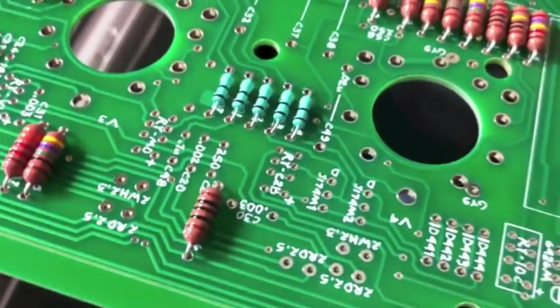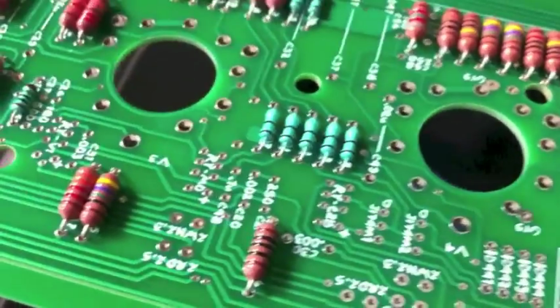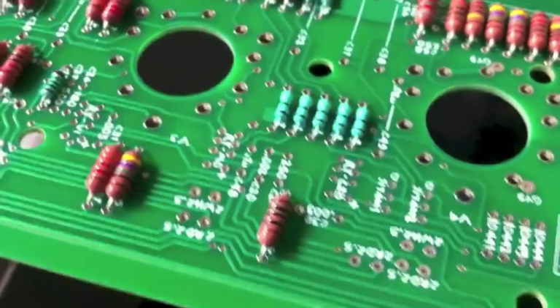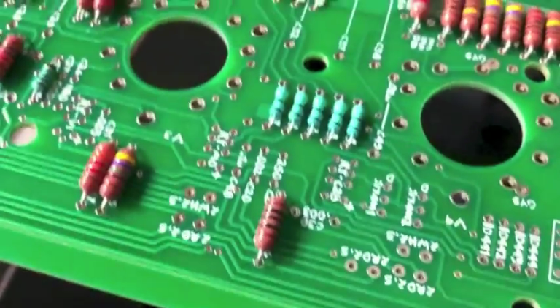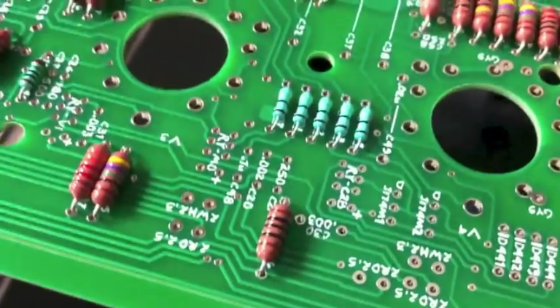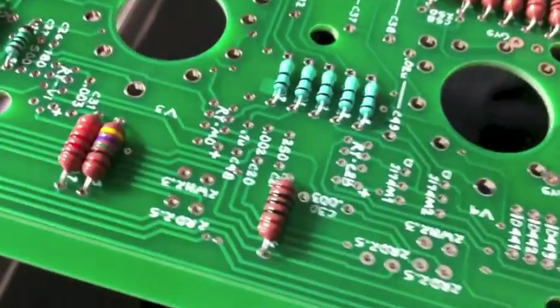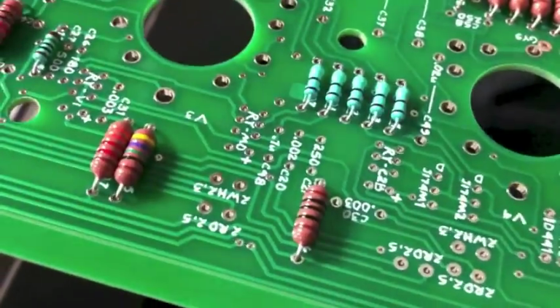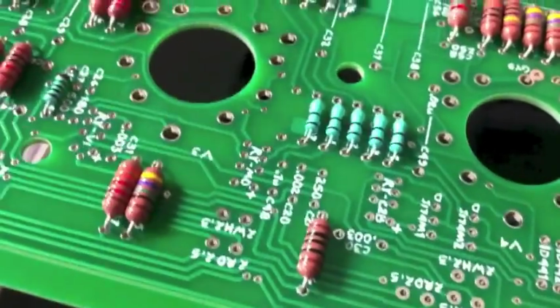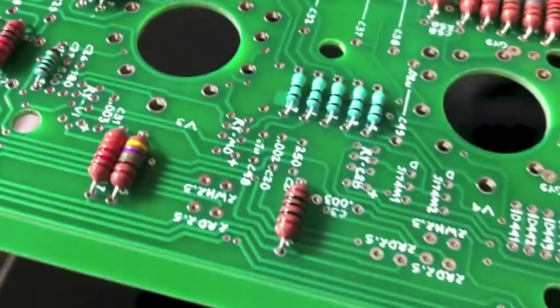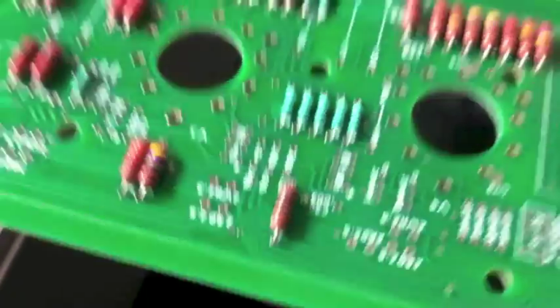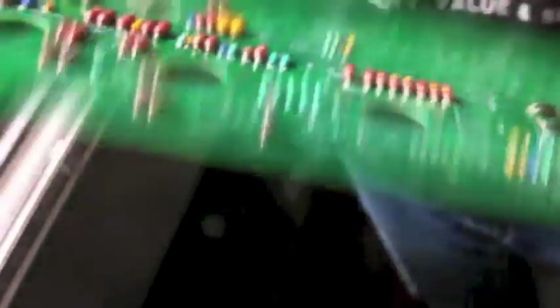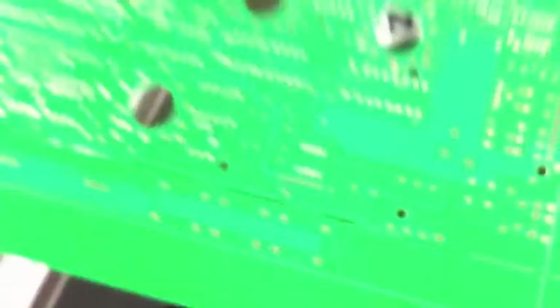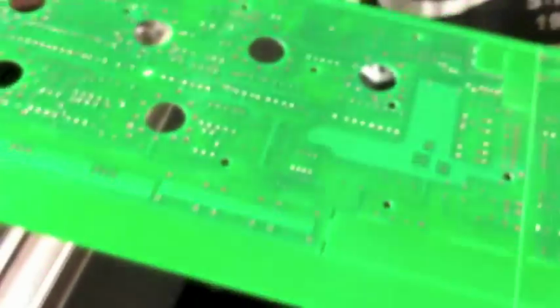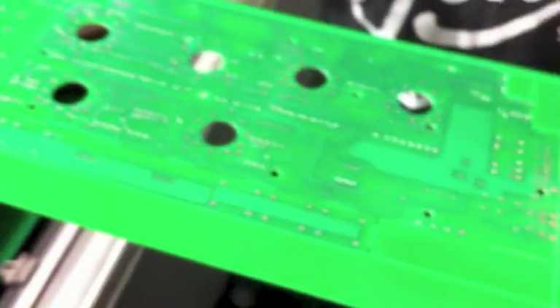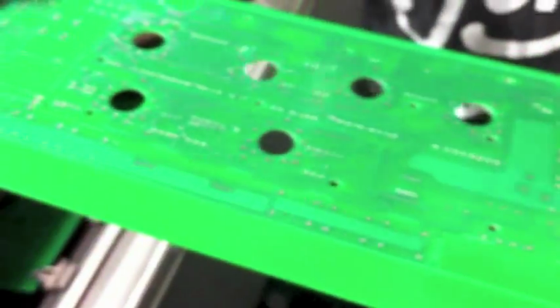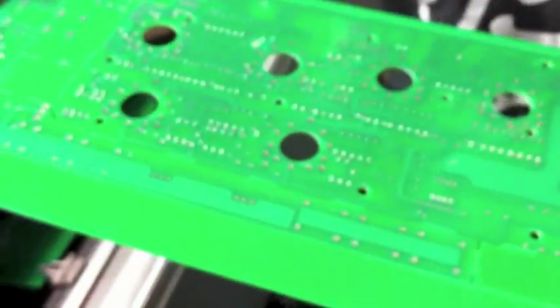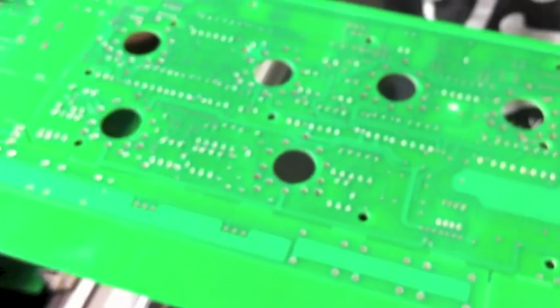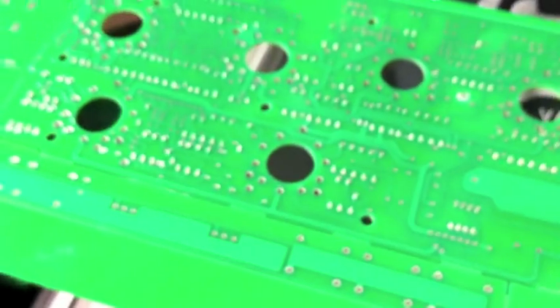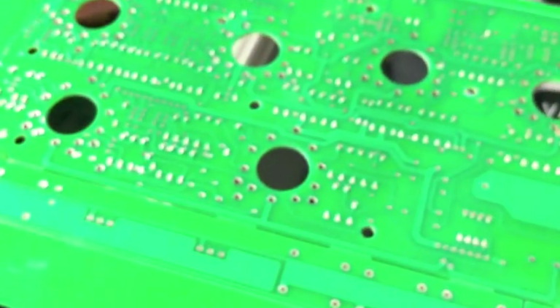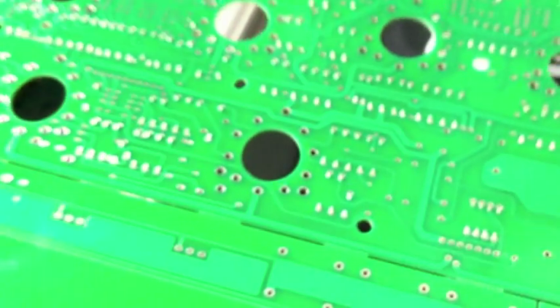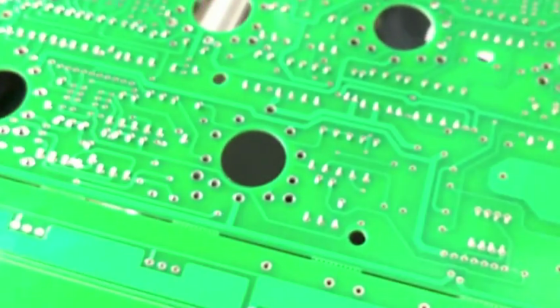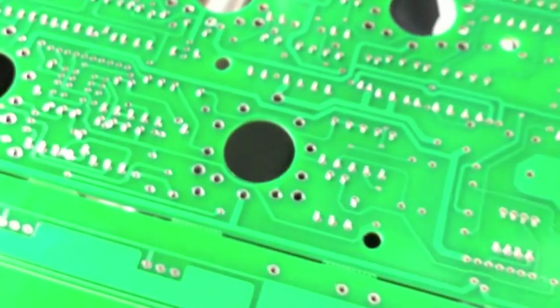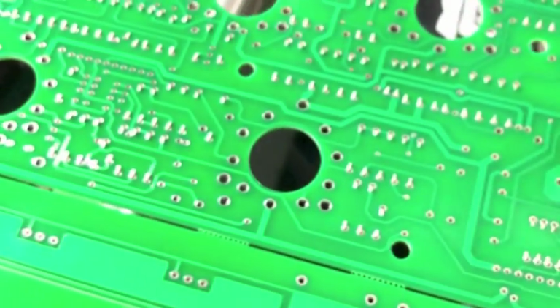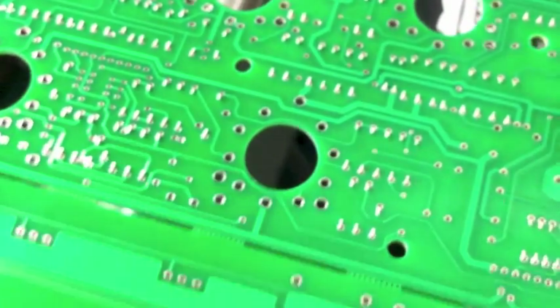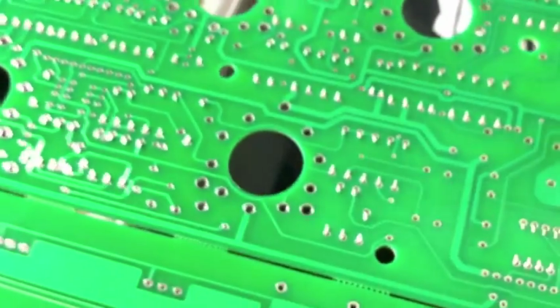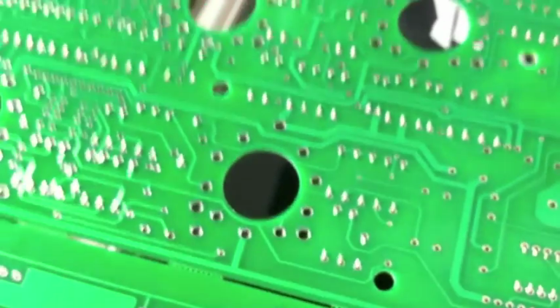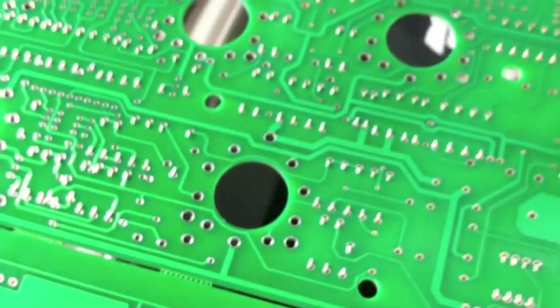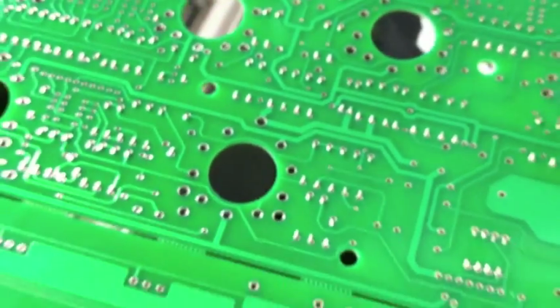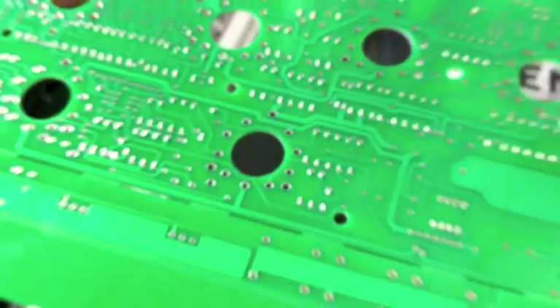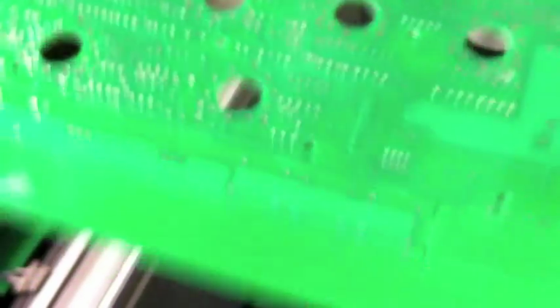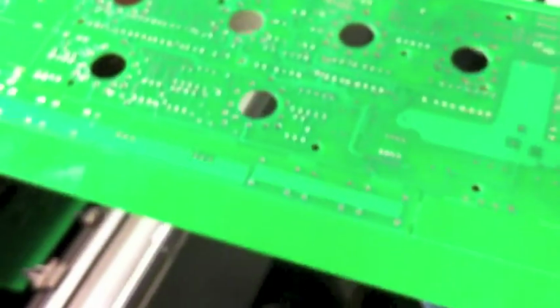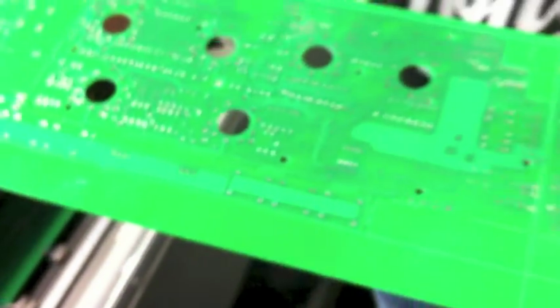One is that because of the versatility of our products, we utilize both sides of the circuit board. It's sort of a necessity, but it ends up being a very important part of the overall quality.